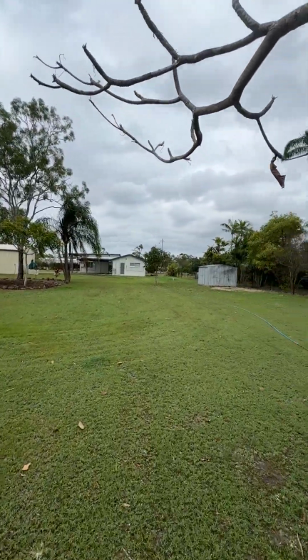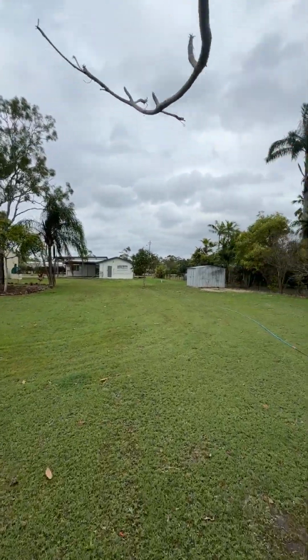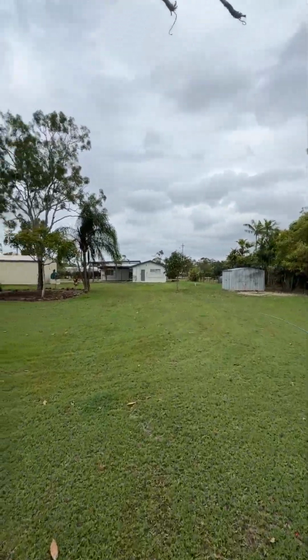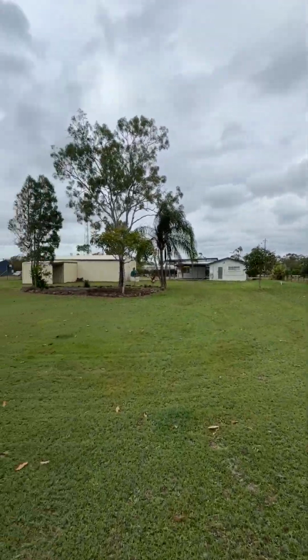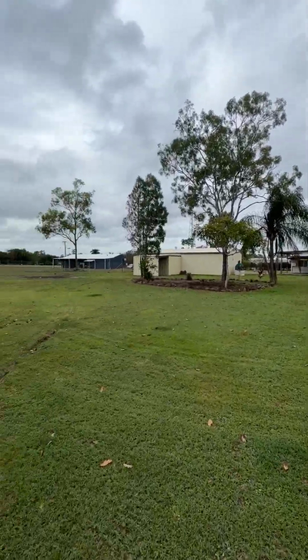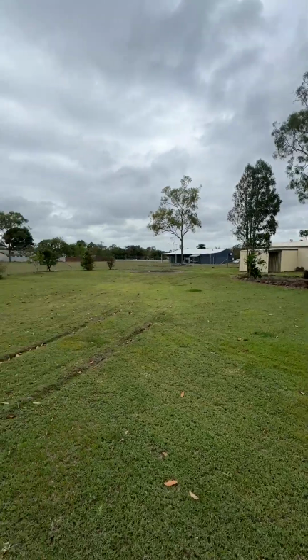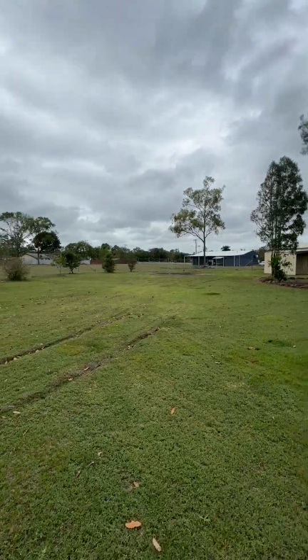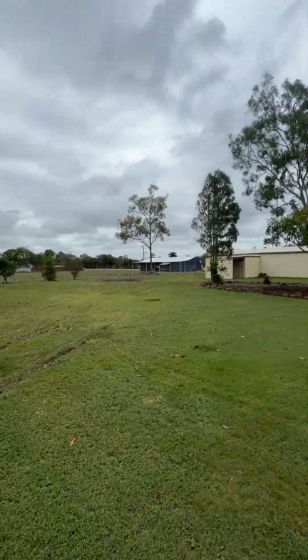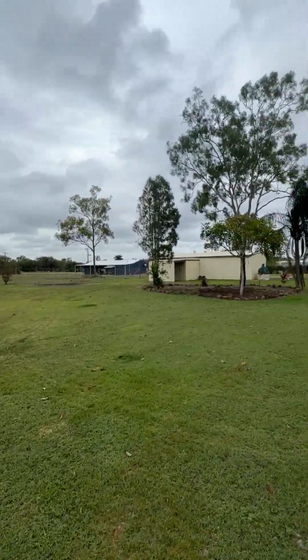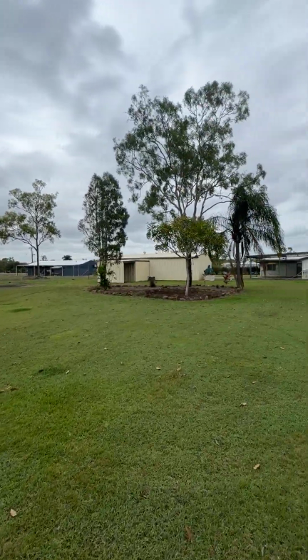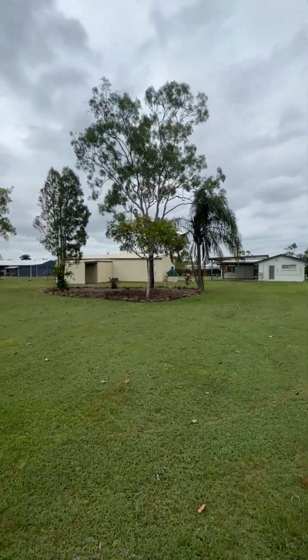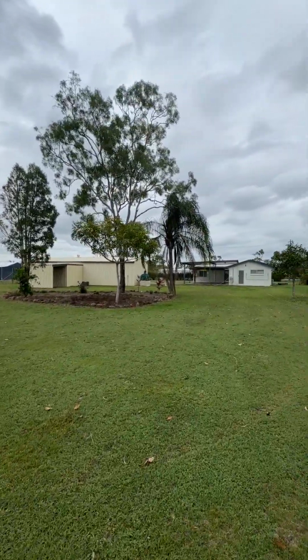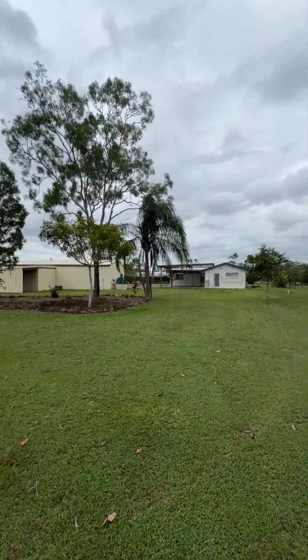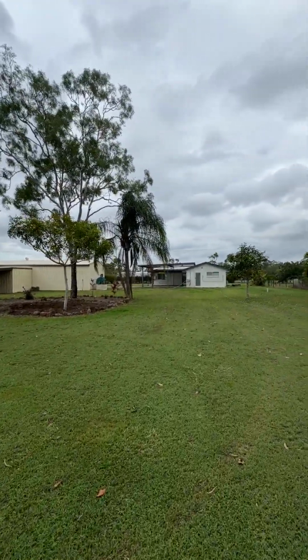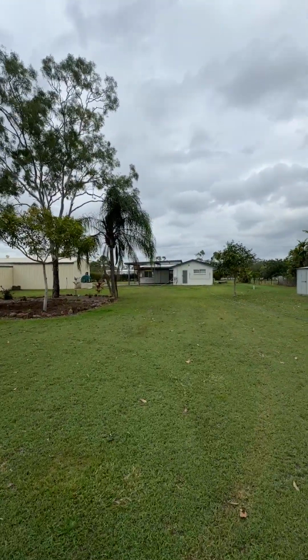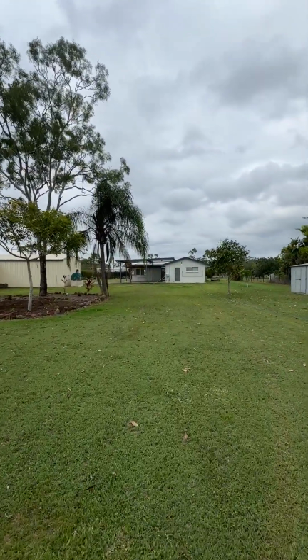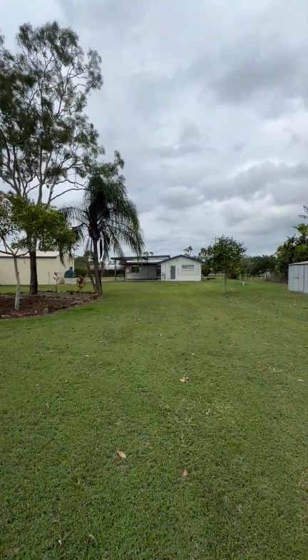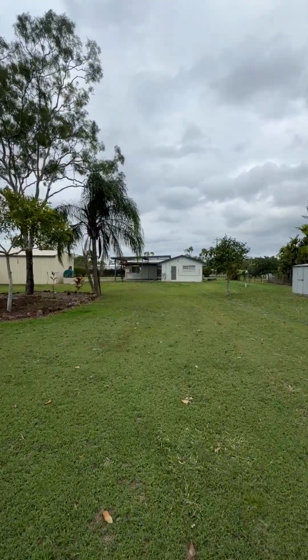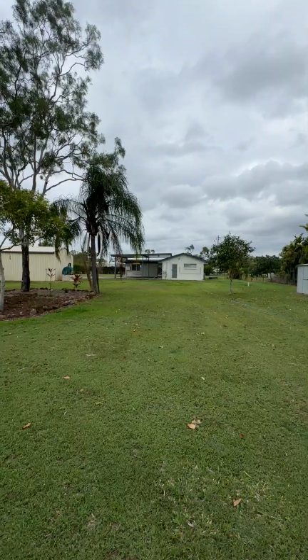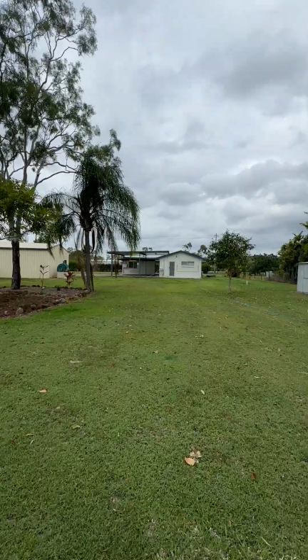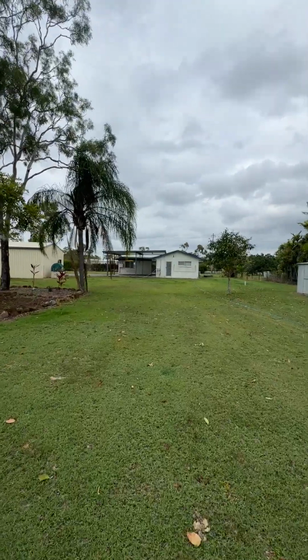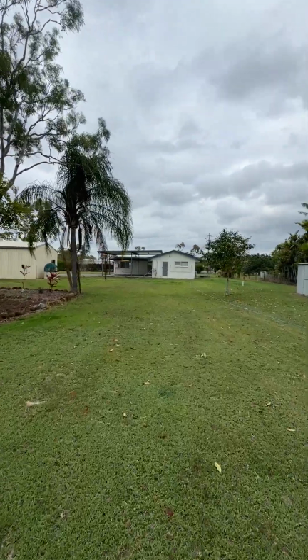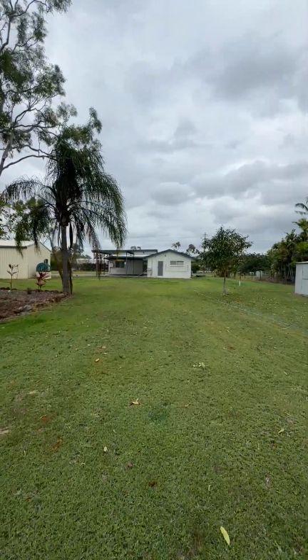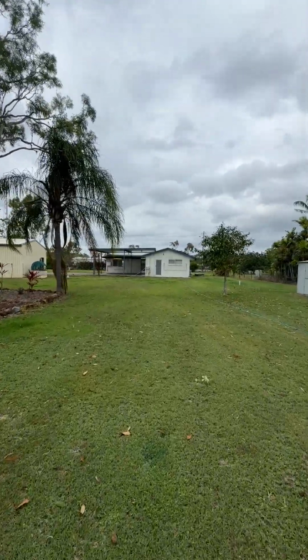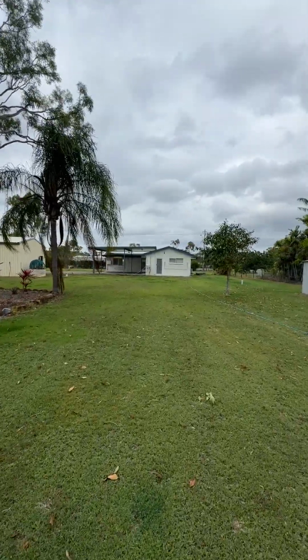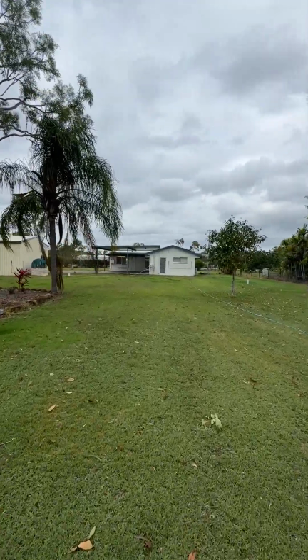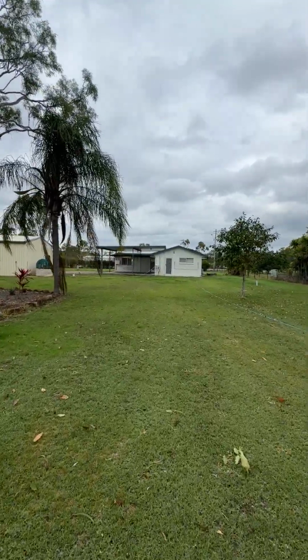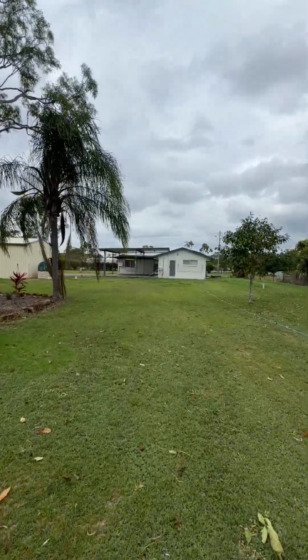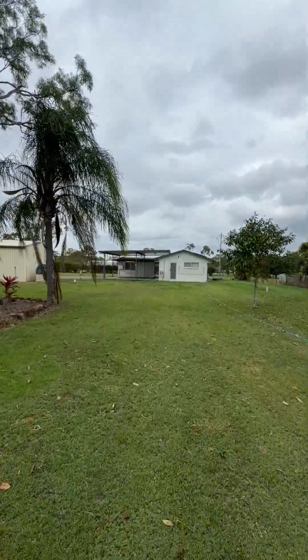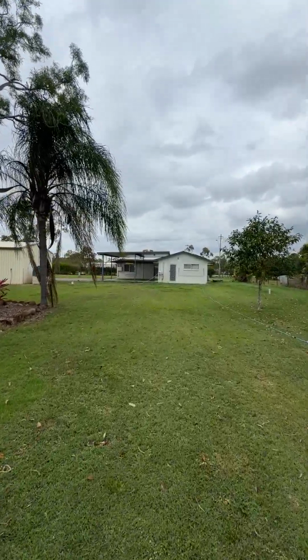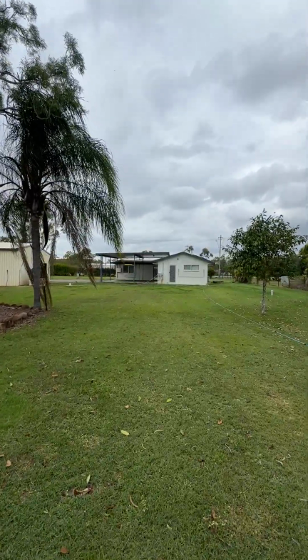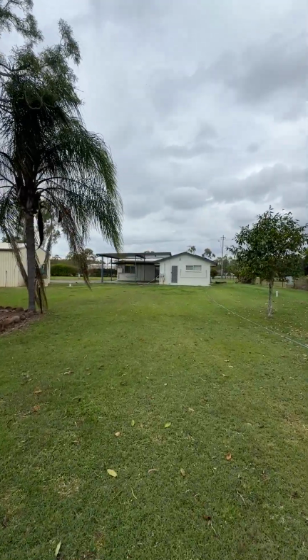So this is 205 Gandy Lane in Deerrigan. At this price point, it's really hard to get acreage in Townsville, so don't suspect this one's going to last too long. If you have any questions, sing out. Good luck.